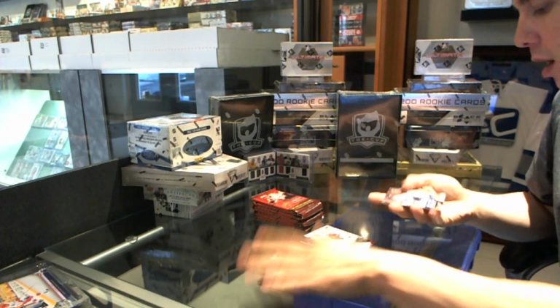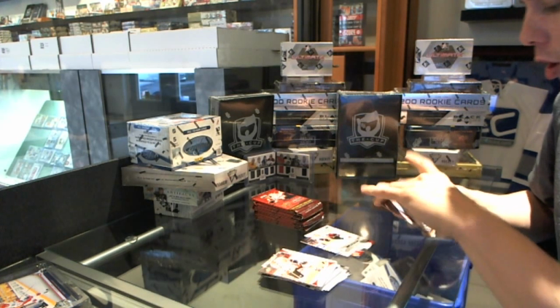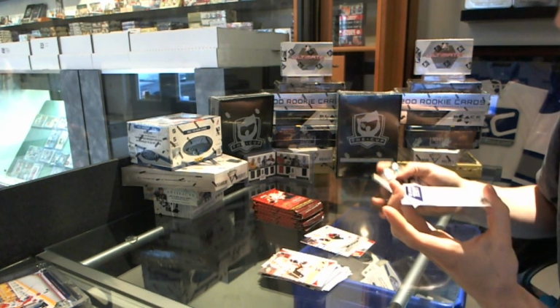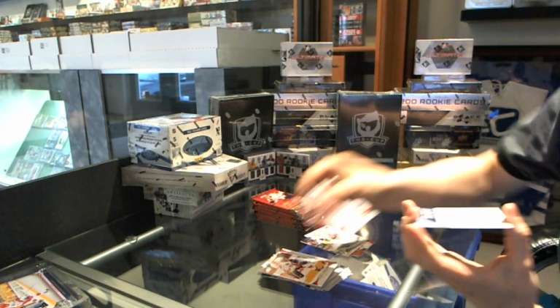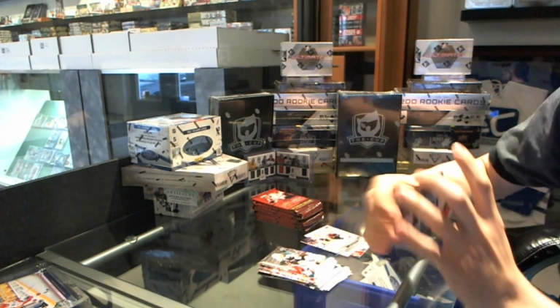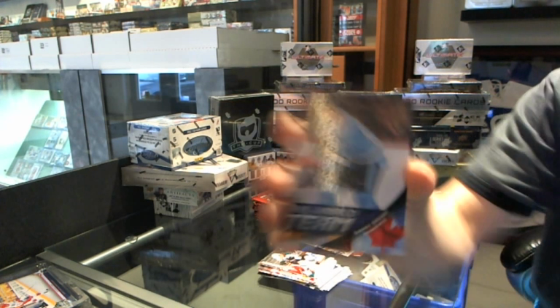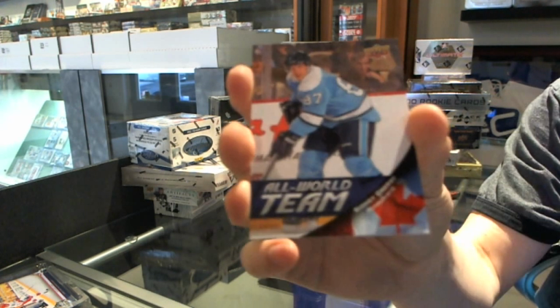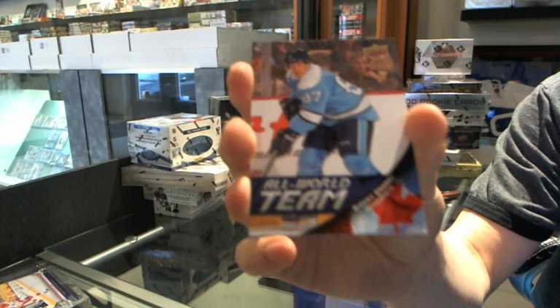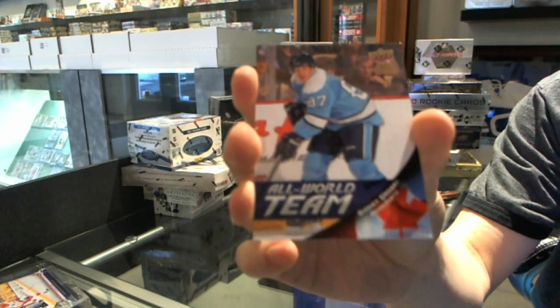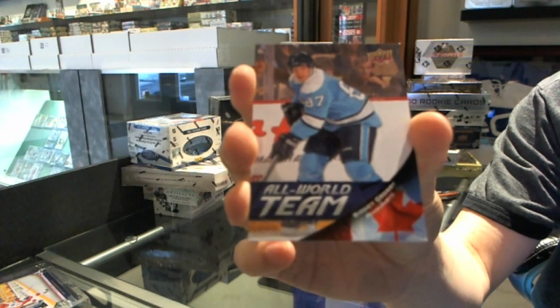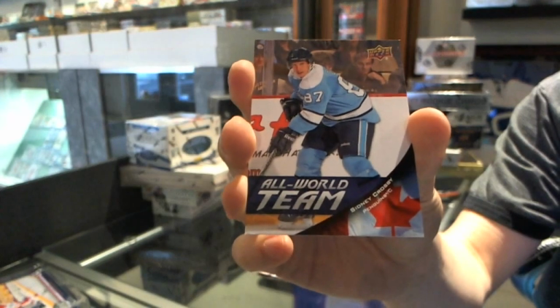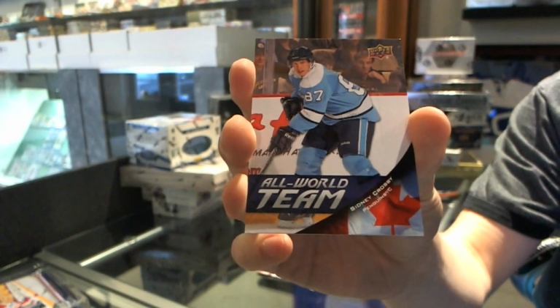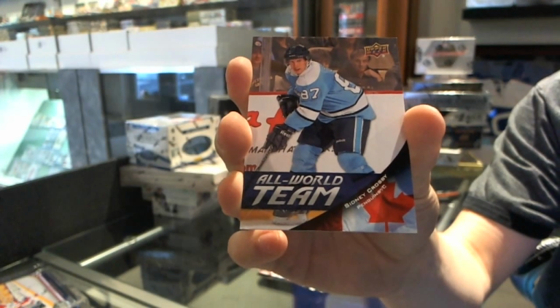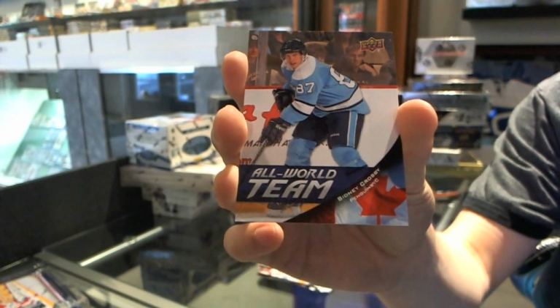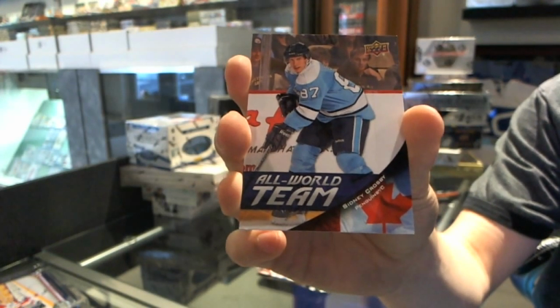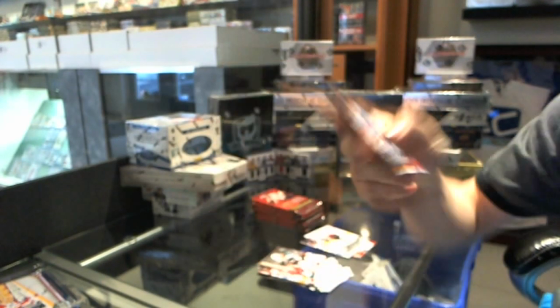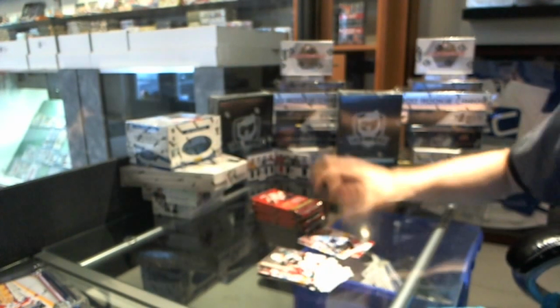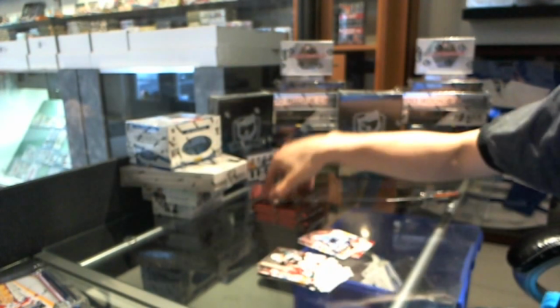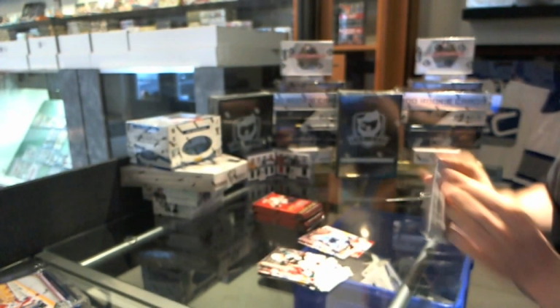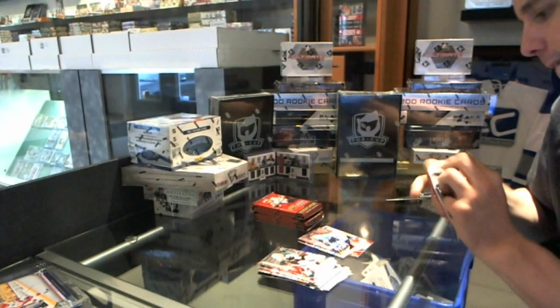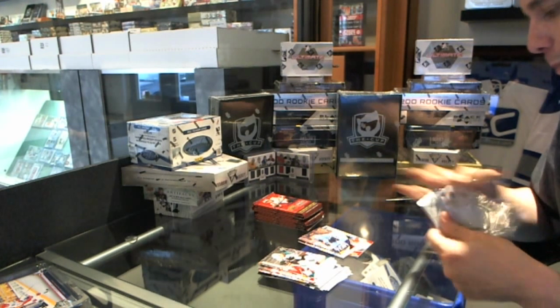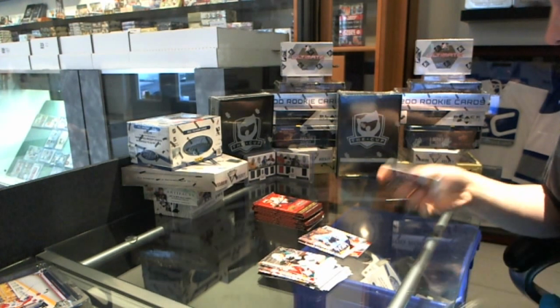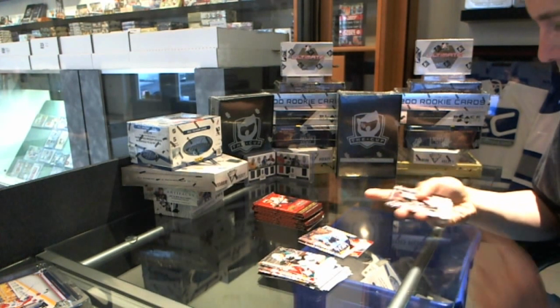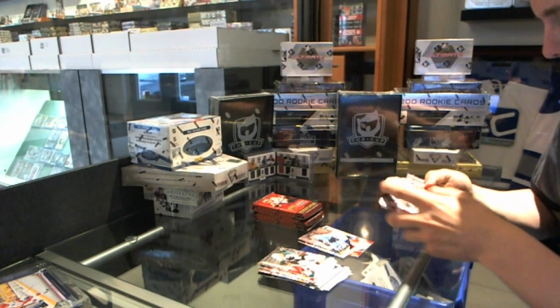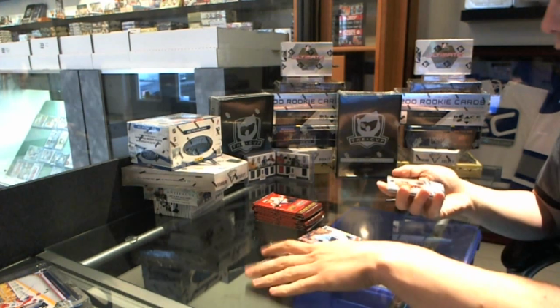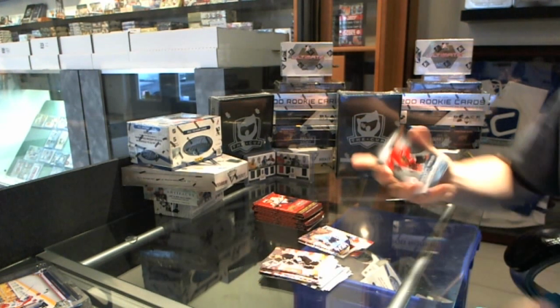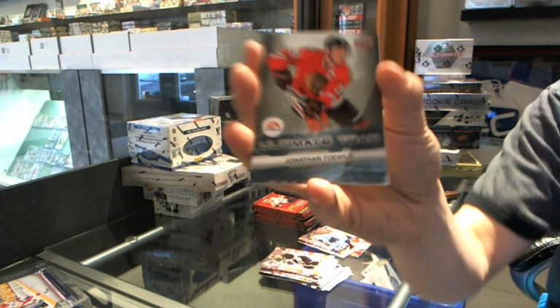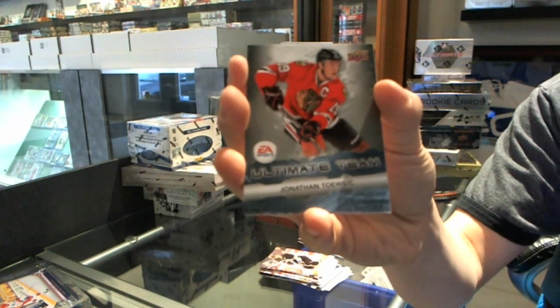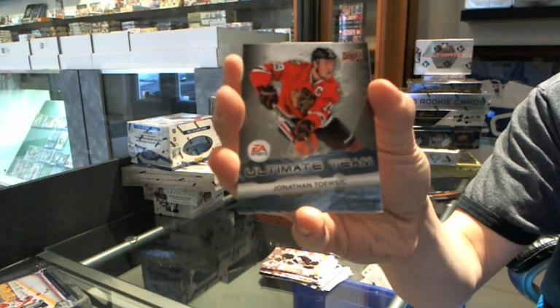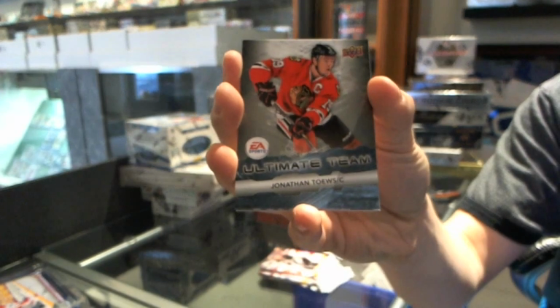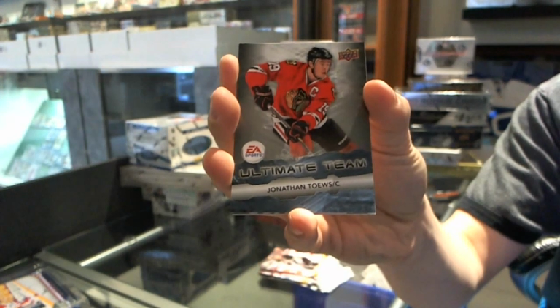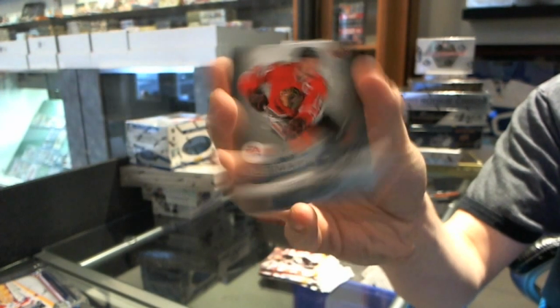All World Team Short Print for the Pittsburgh Penguins — Sidney Crosby. Ultimate Team for the Chicago Blackhawks — Jonathan Toews.